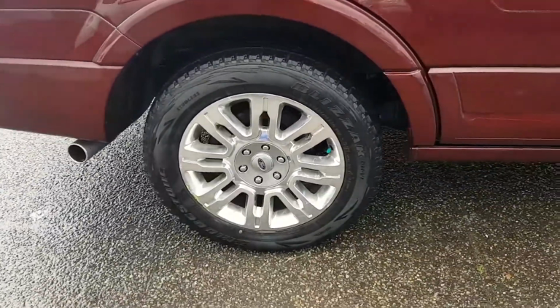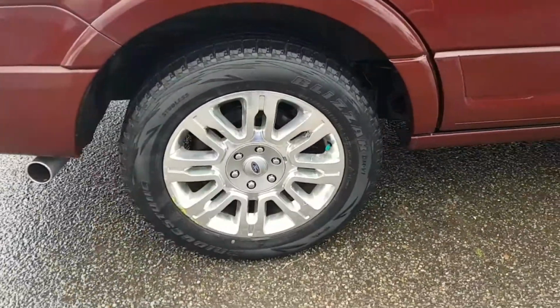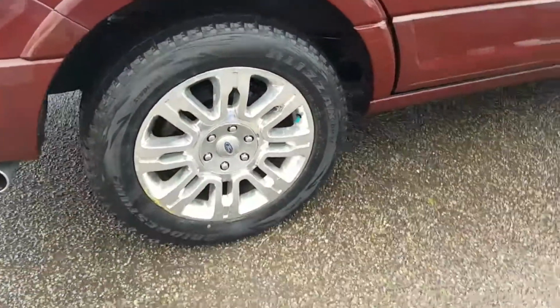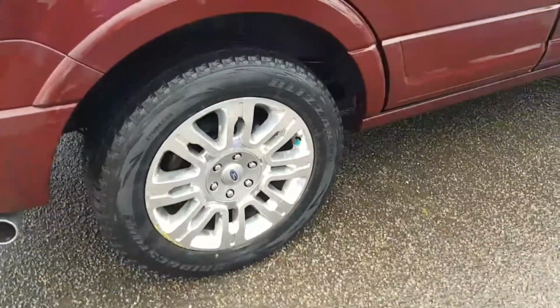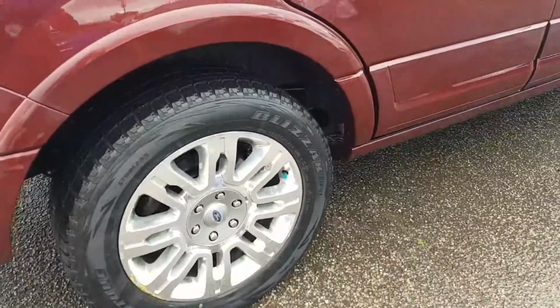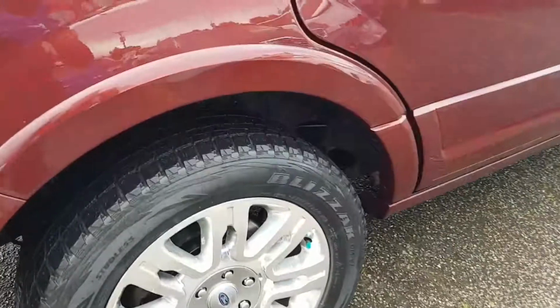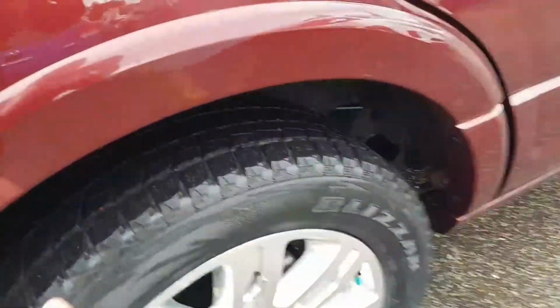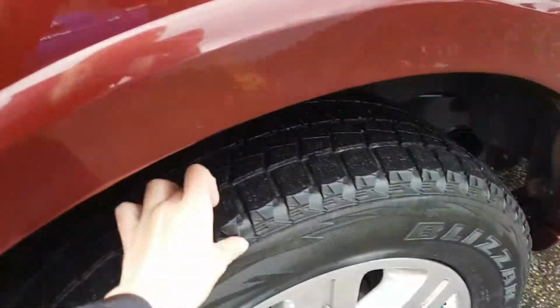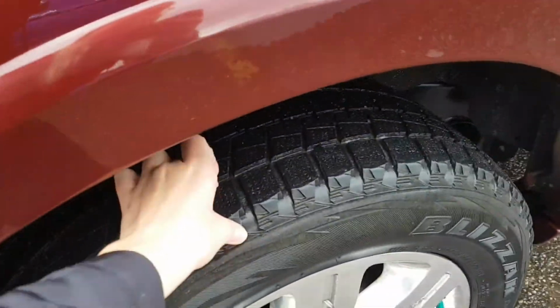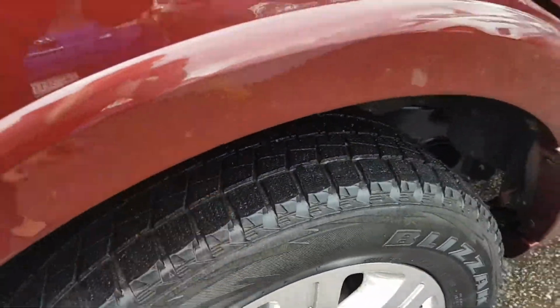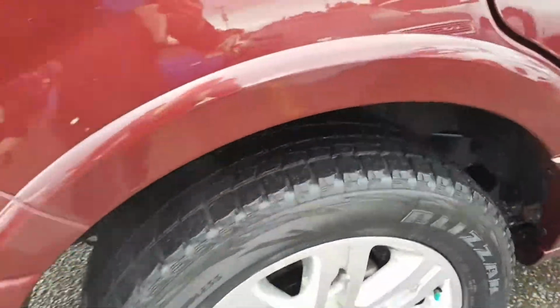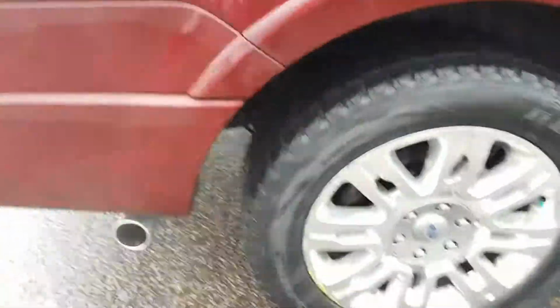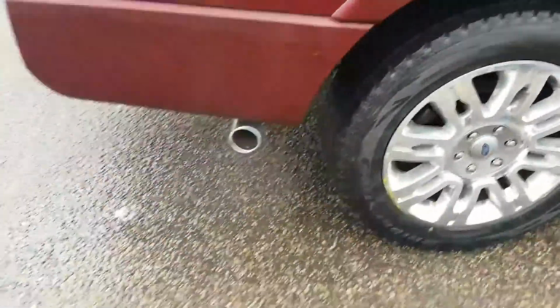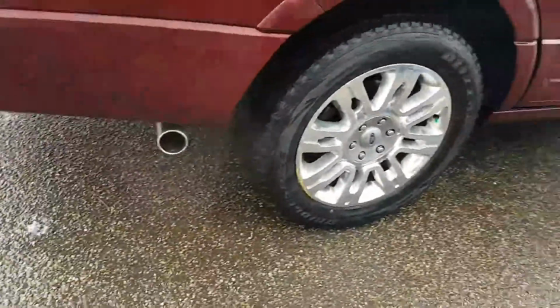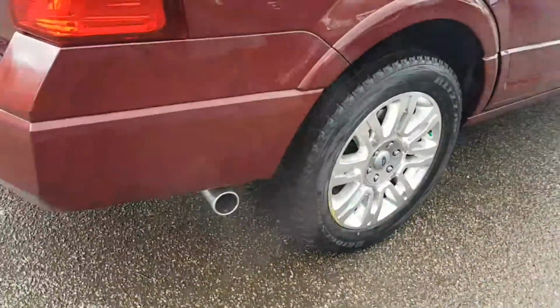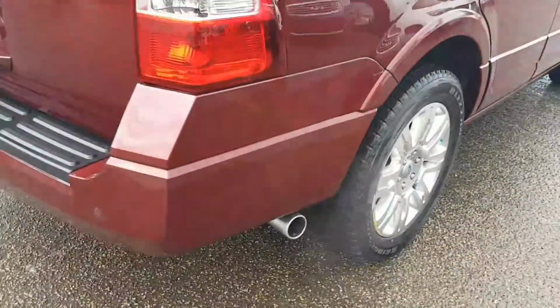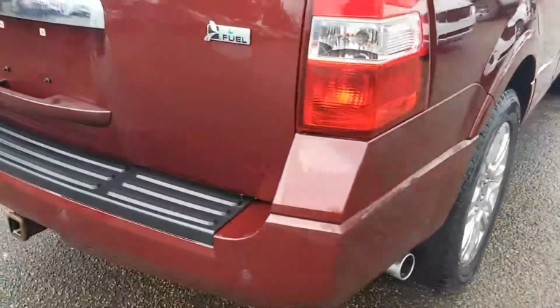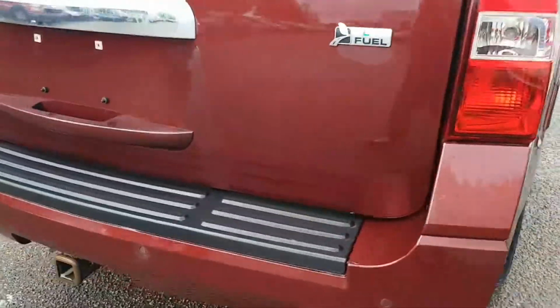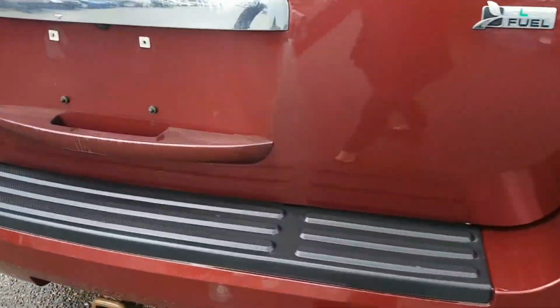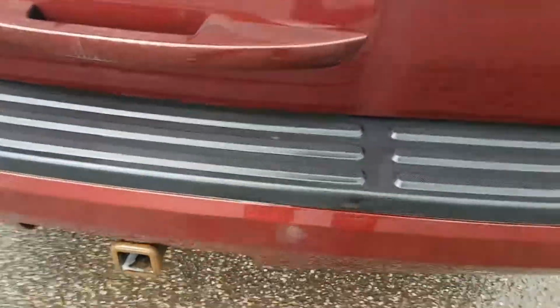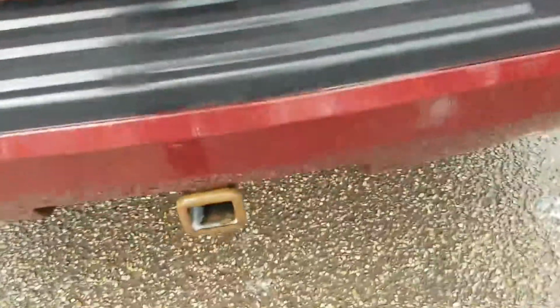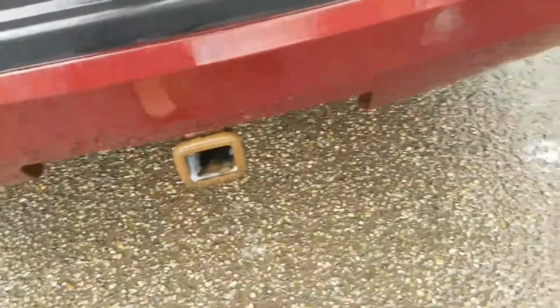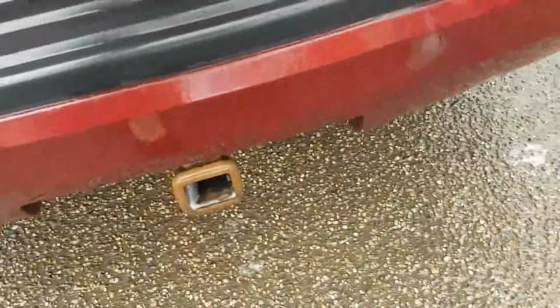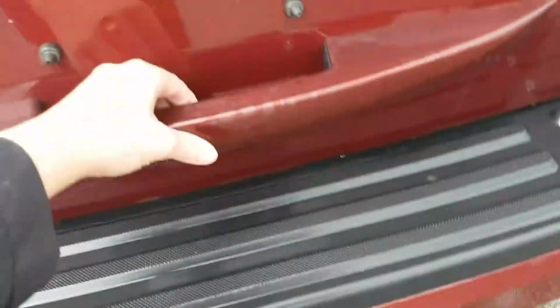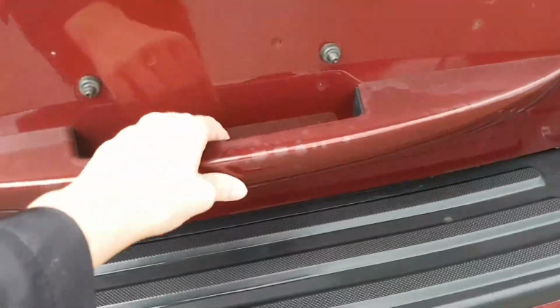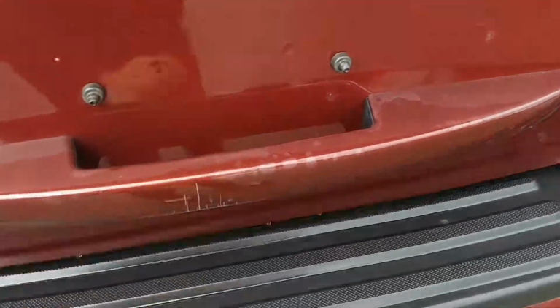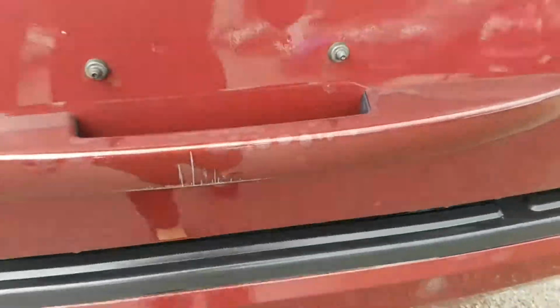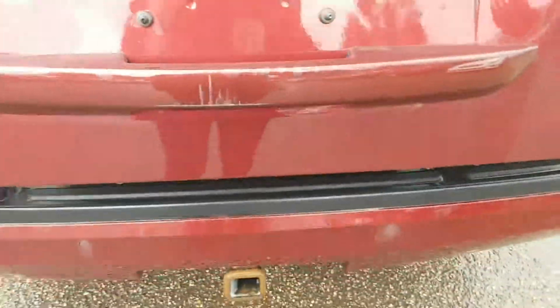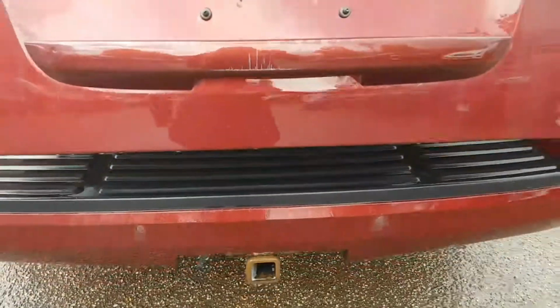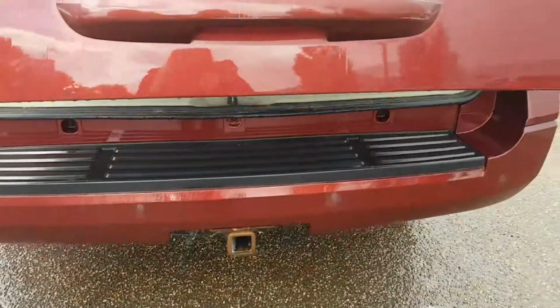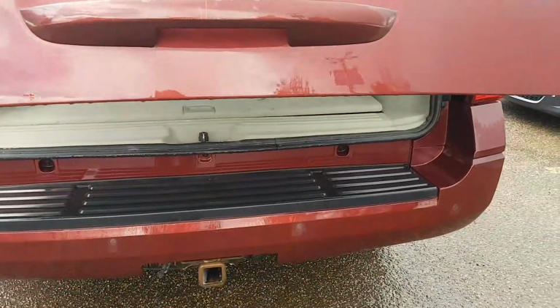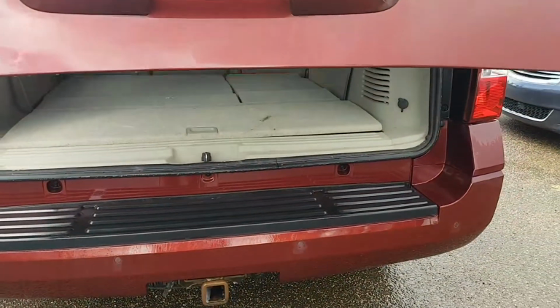Your rims are really nice and you do have quite a bit of tire tread left on those. As for the back, you have a hitch. You also have a power lift gate, so you can open it up — it'll slide right open.